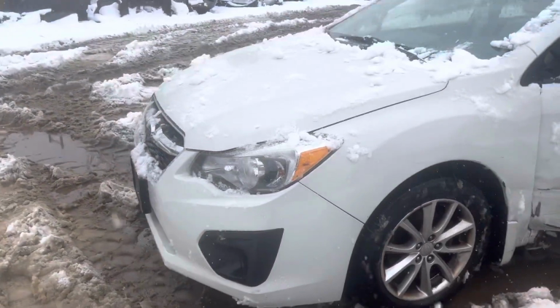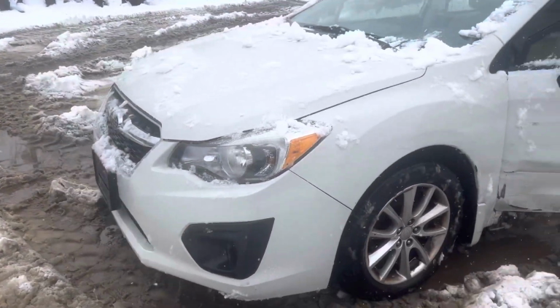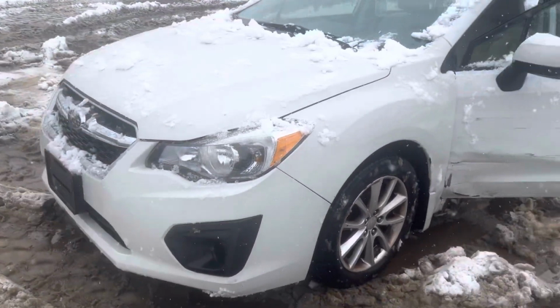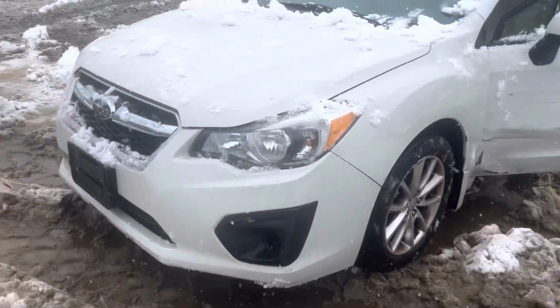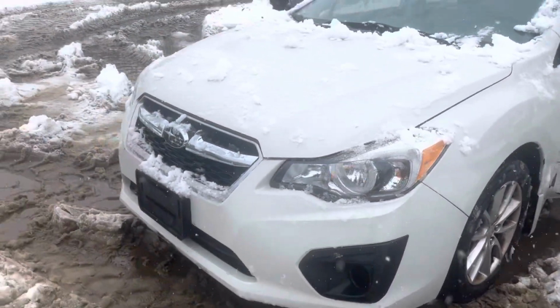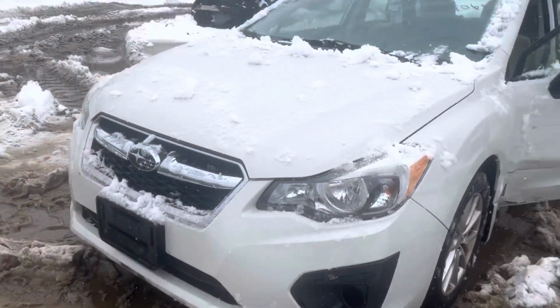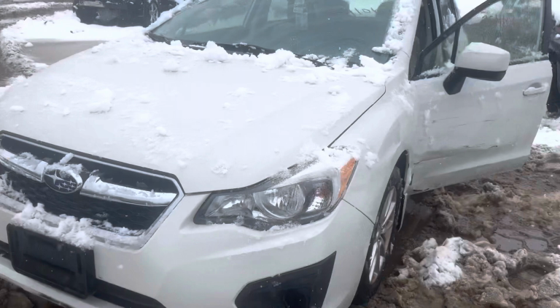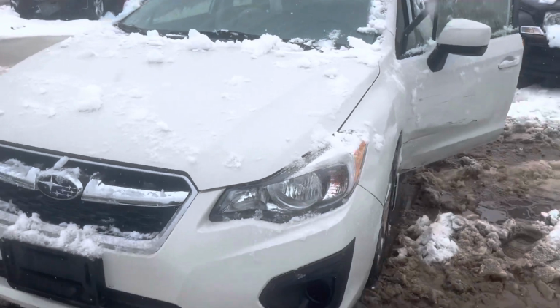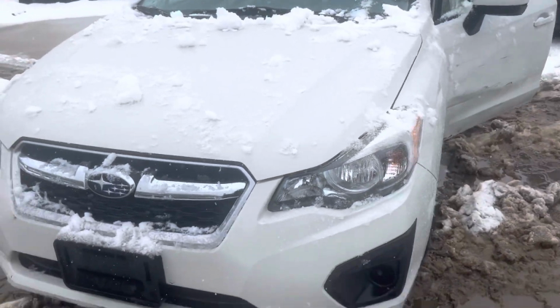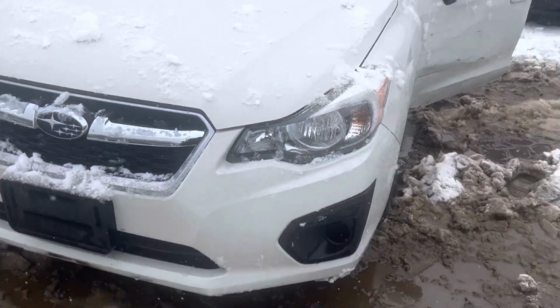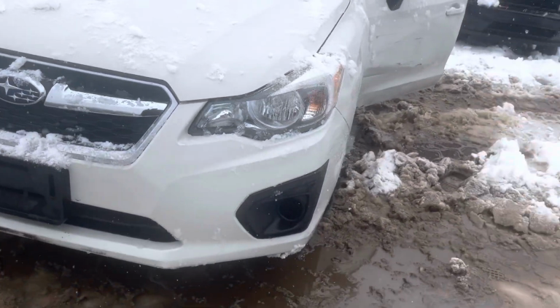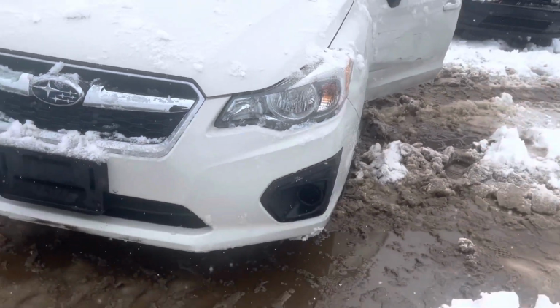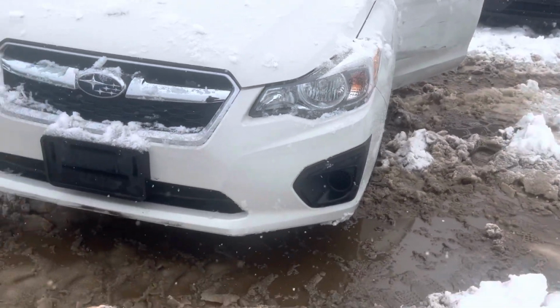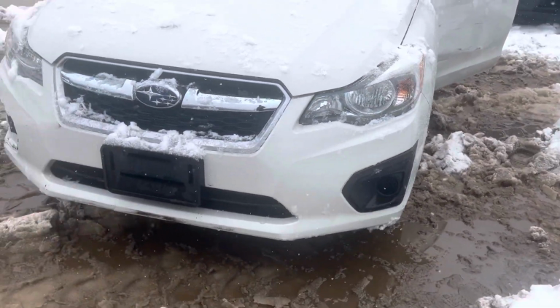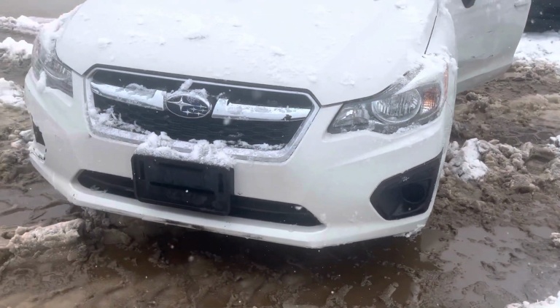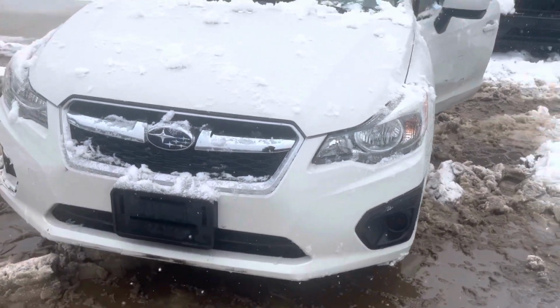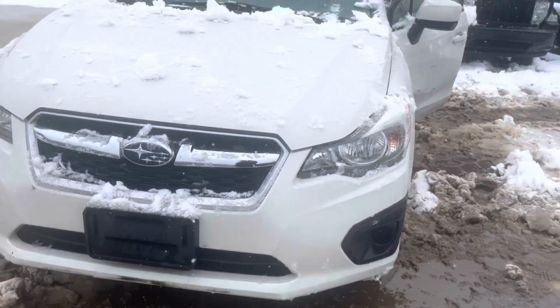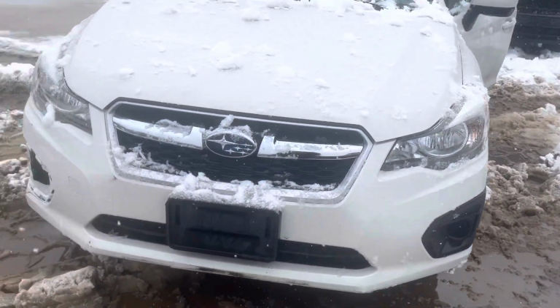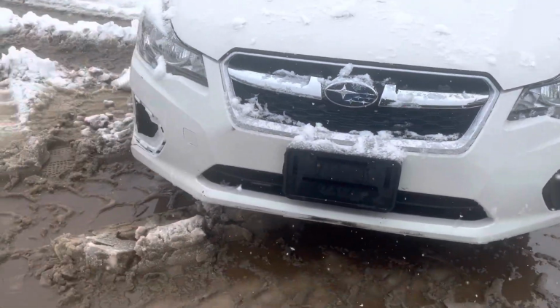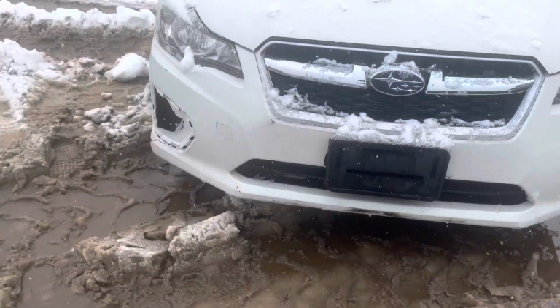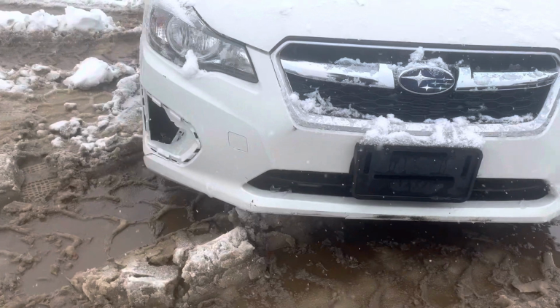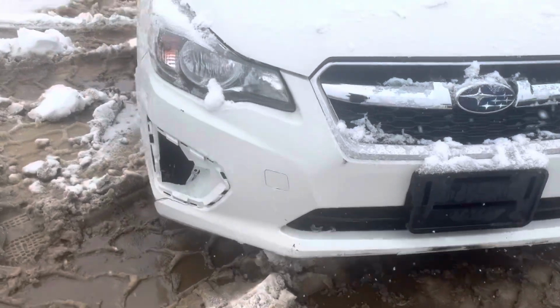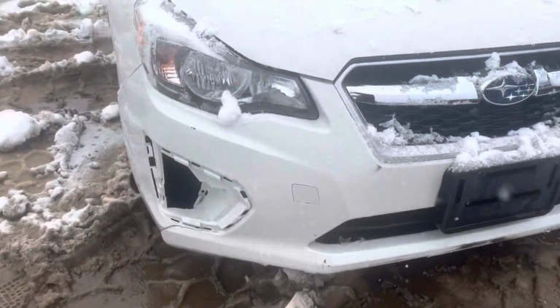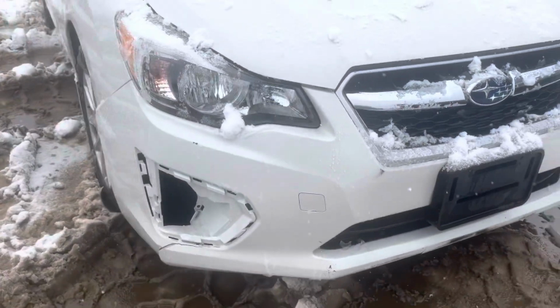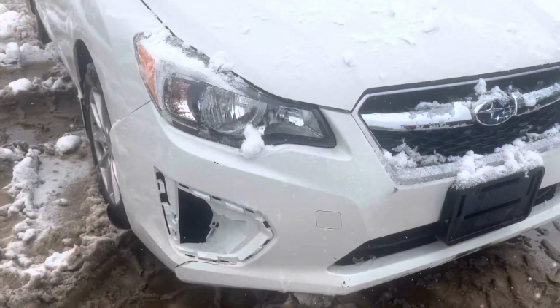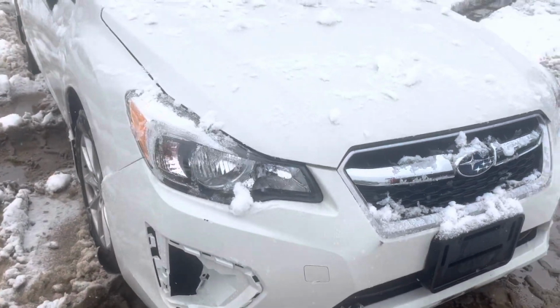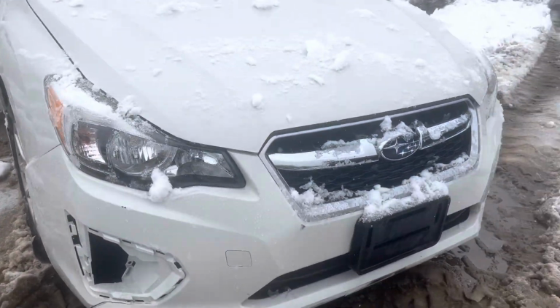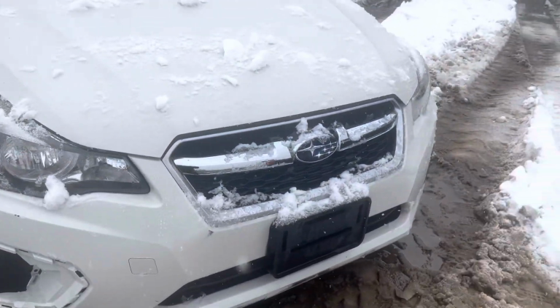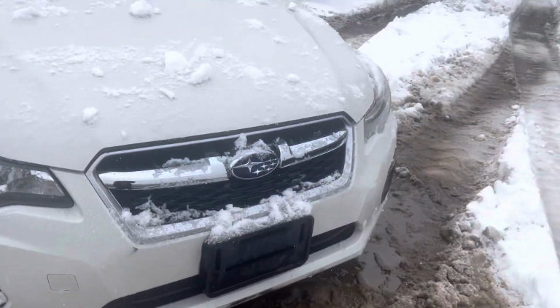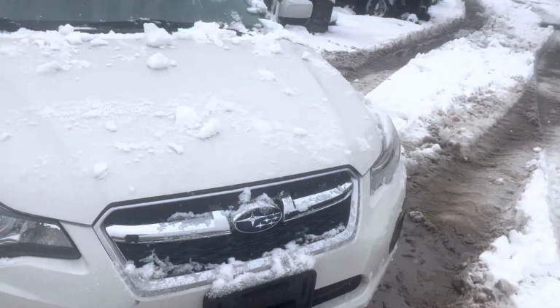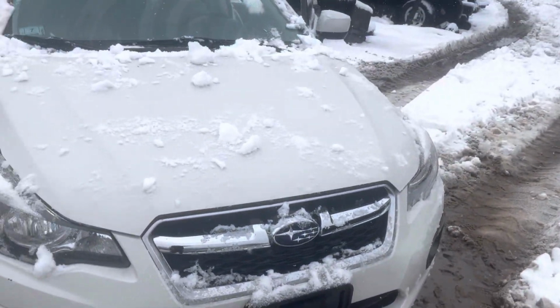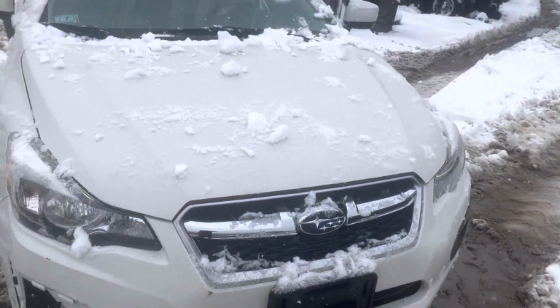2013 Subaru Impreza, car starts and runs good. Headlights and front bumper look good — there's some cracking on the bottom of the front bumper. The headlight looks good, grille and hood both look good.